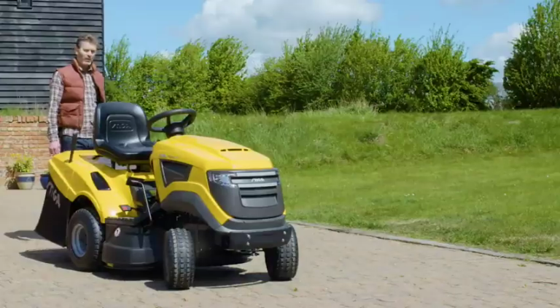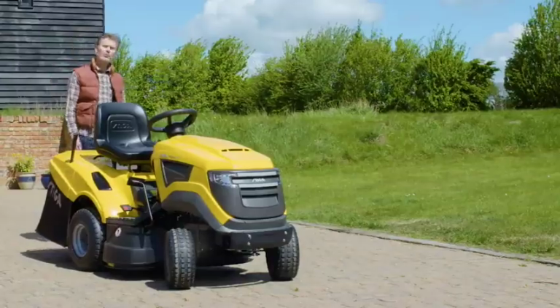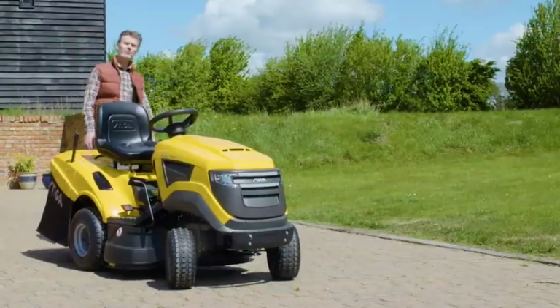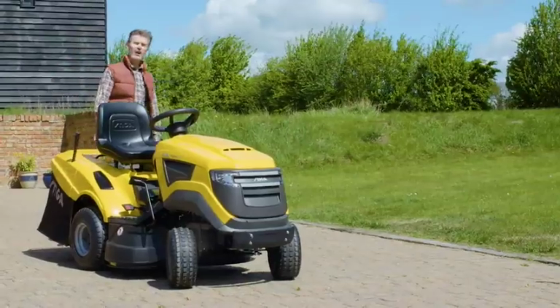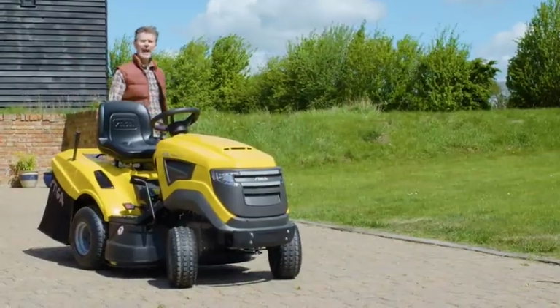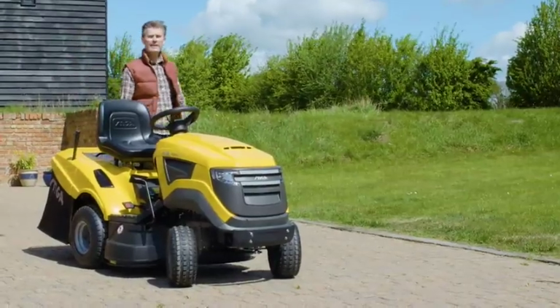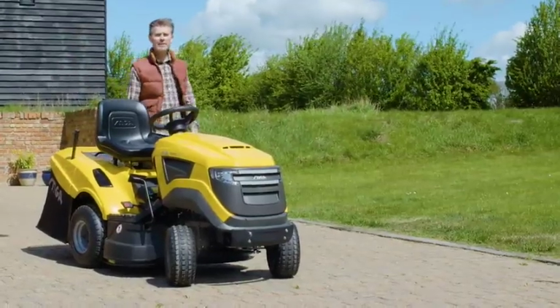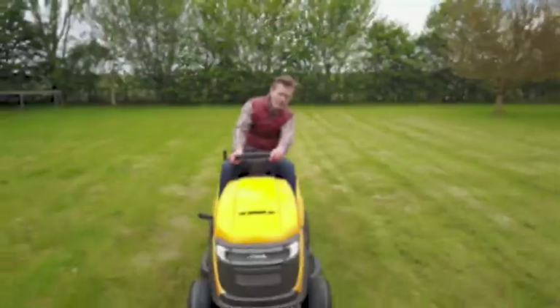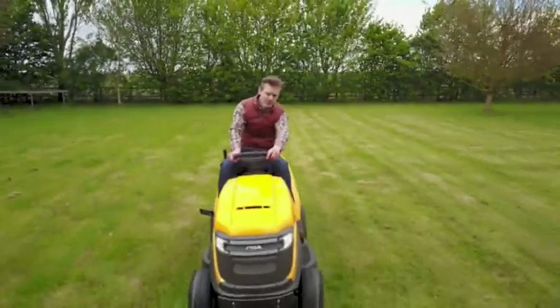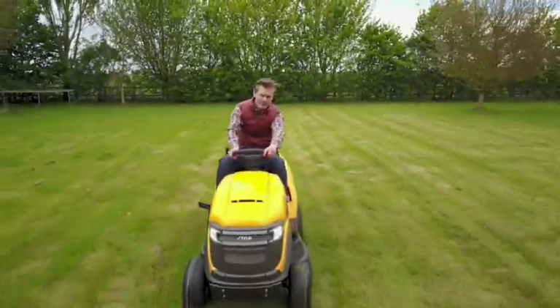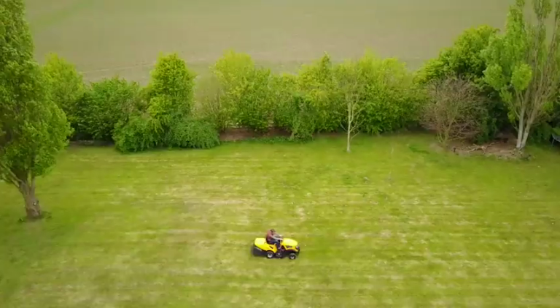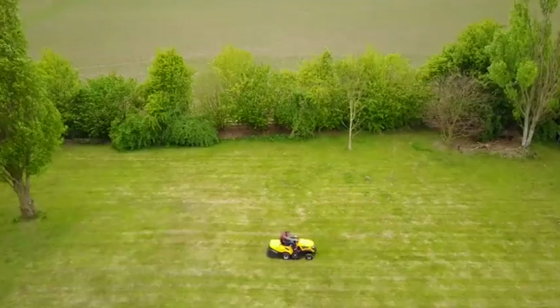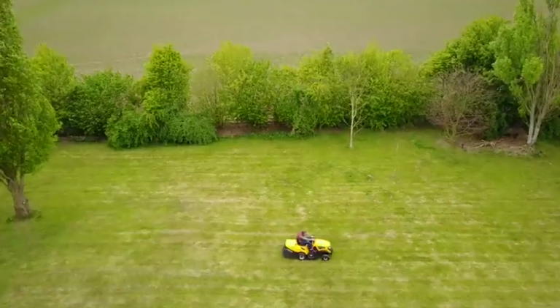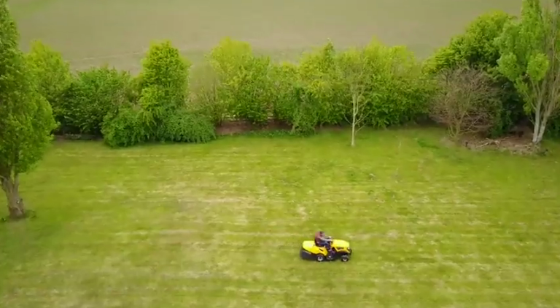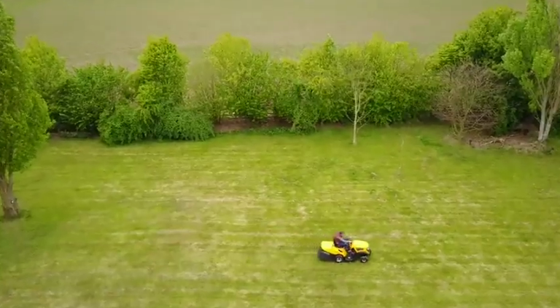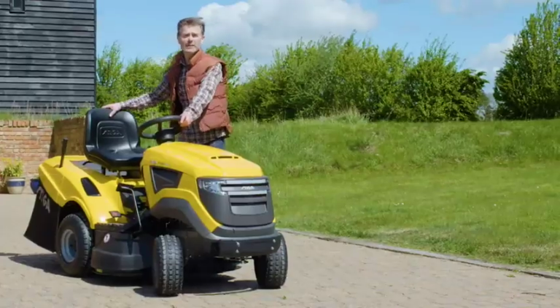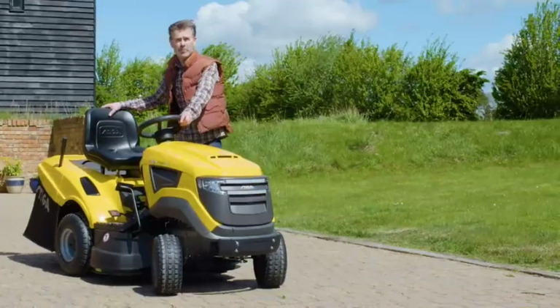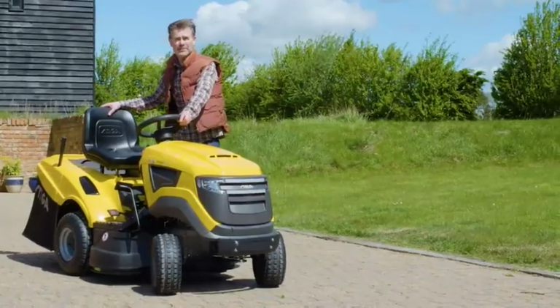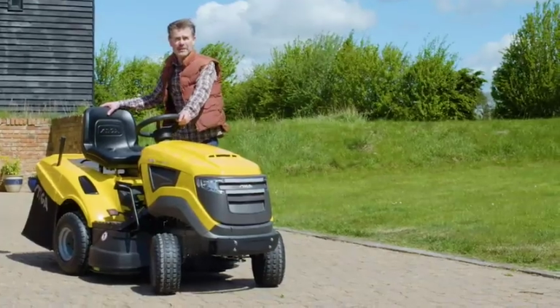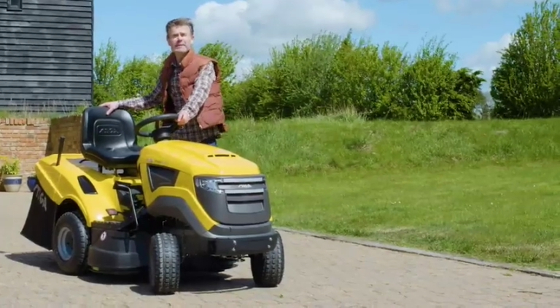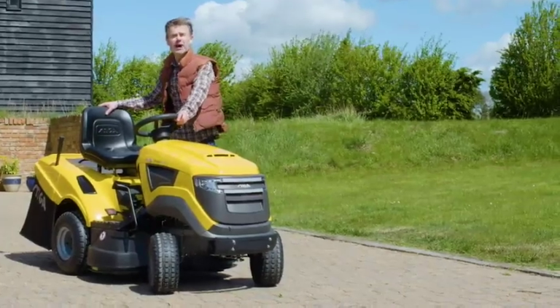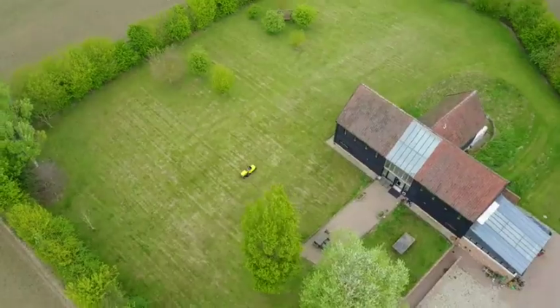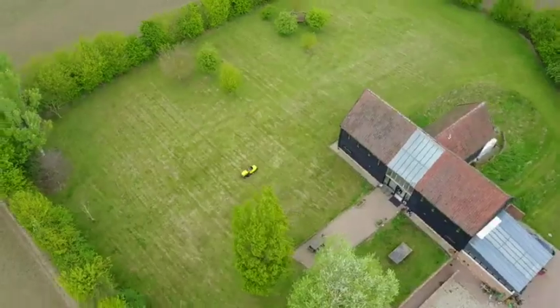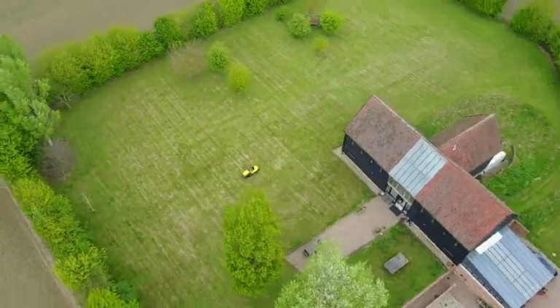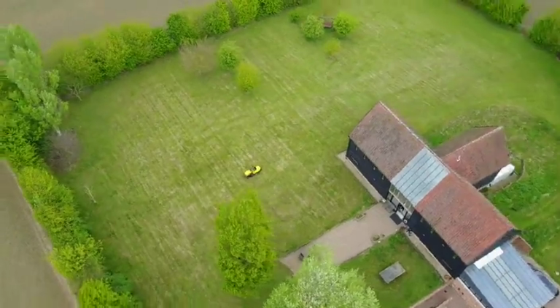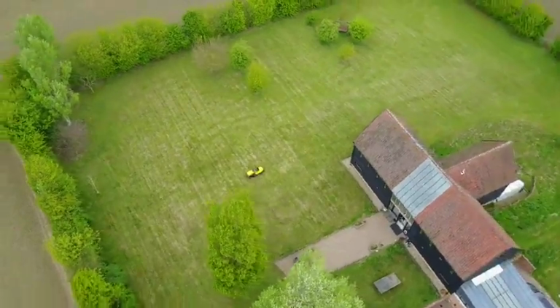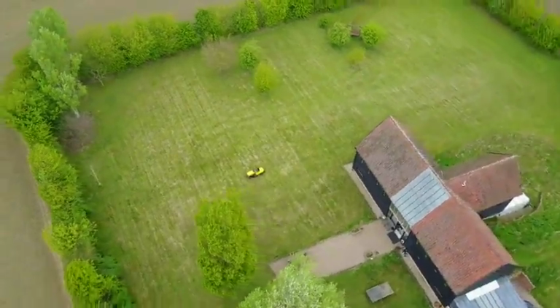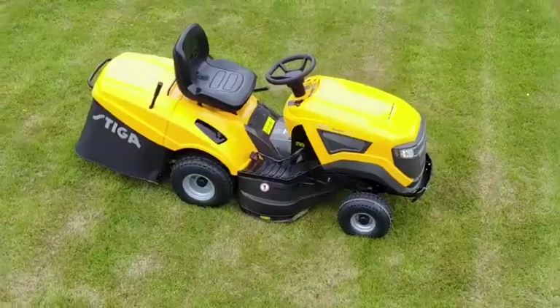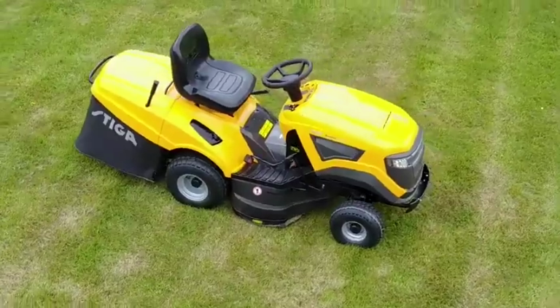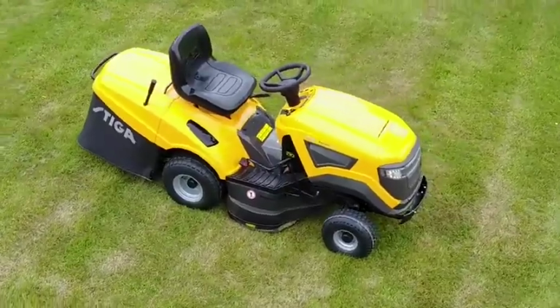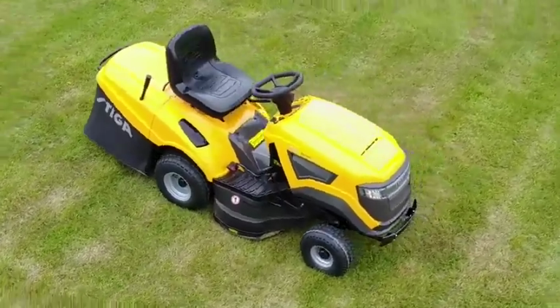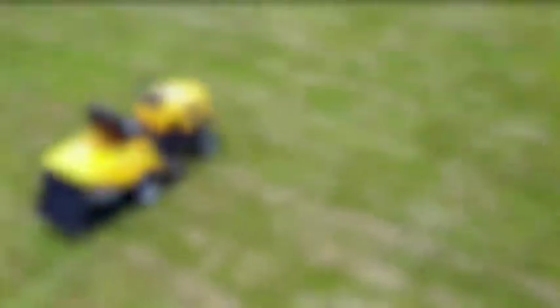The thoughtful design and handy features of this Steger lawn tractor make it a brilliant option for keeping gardens up to one and a half acres looking their absolute best.